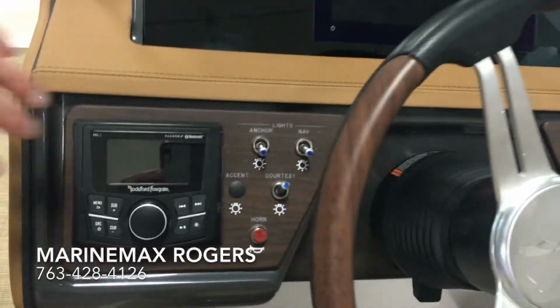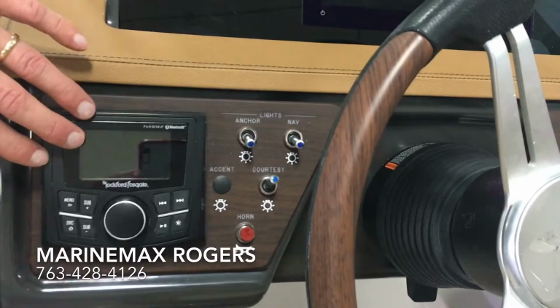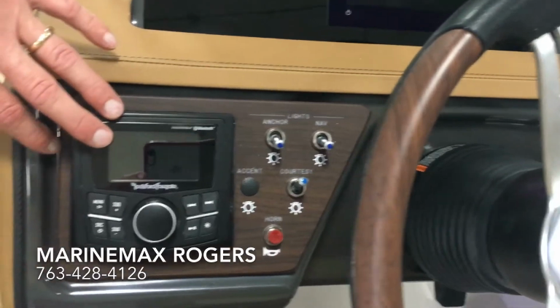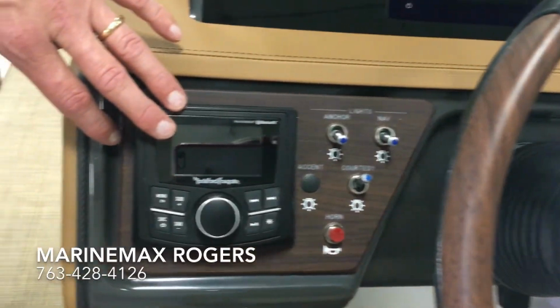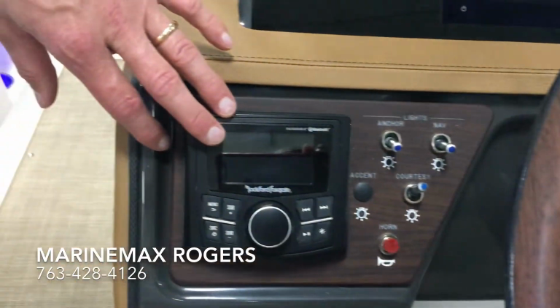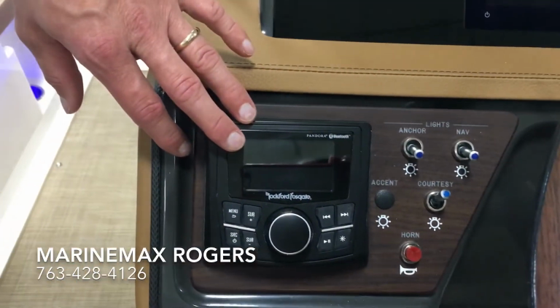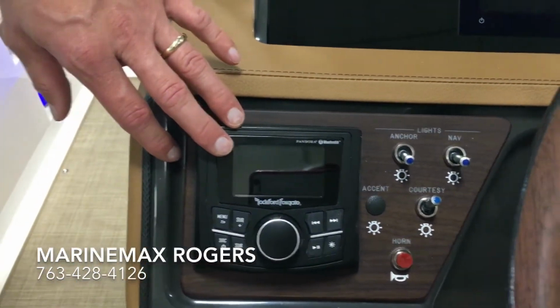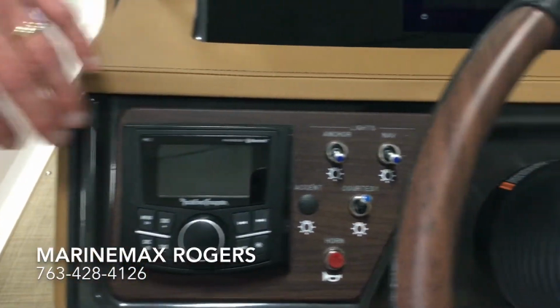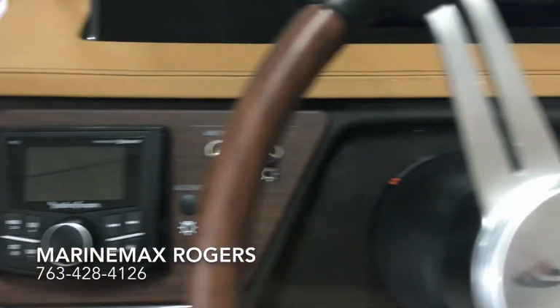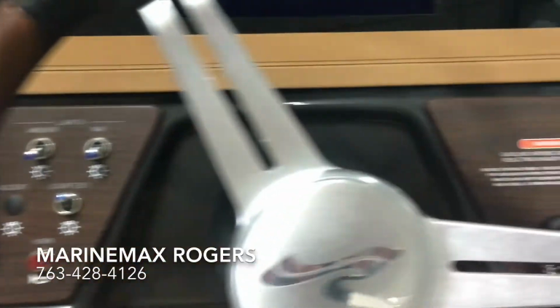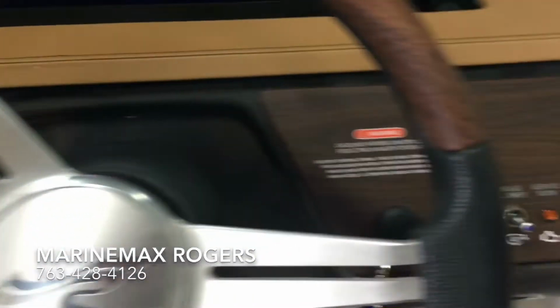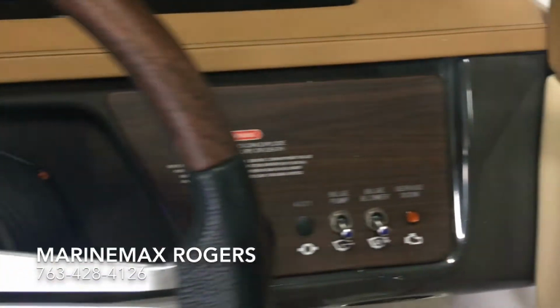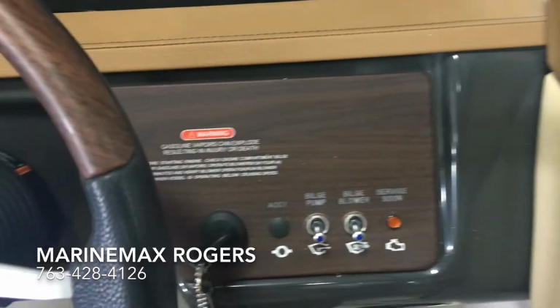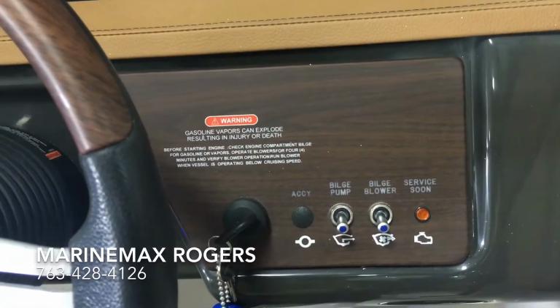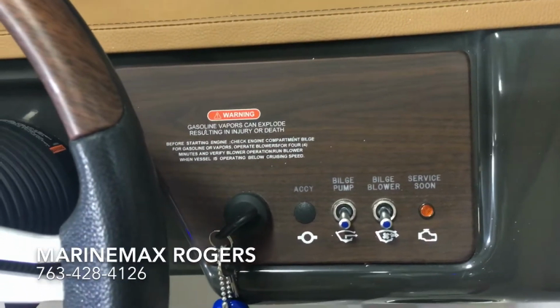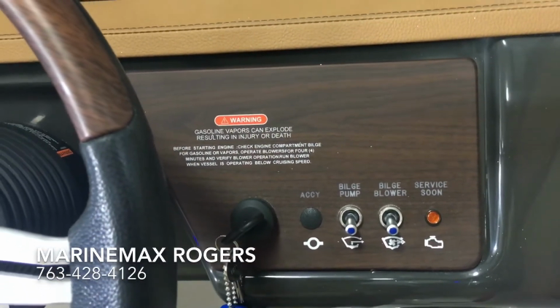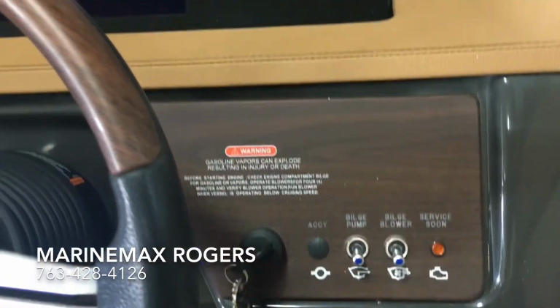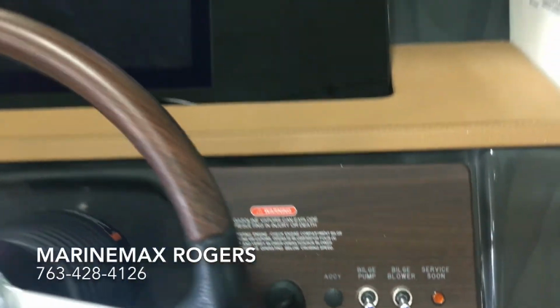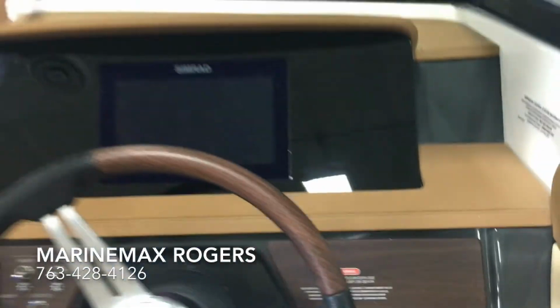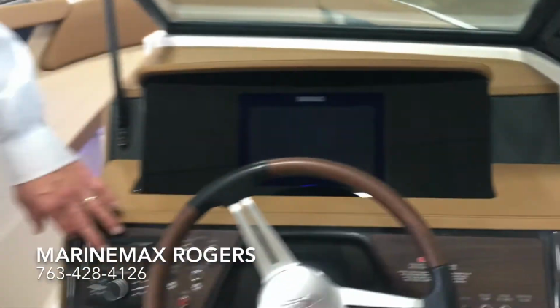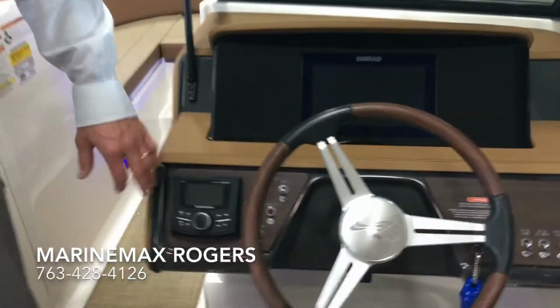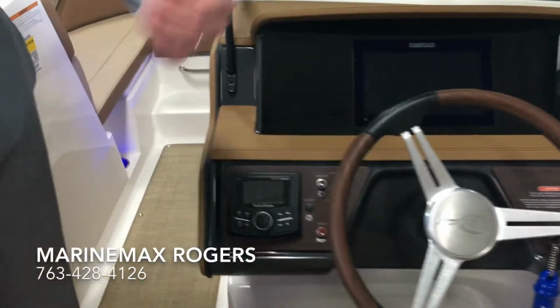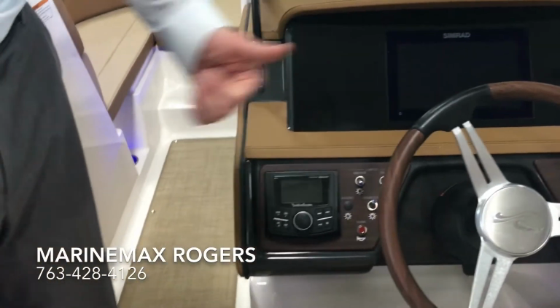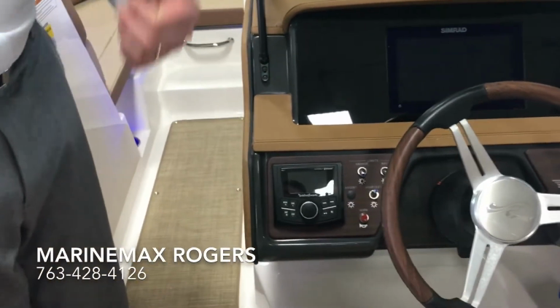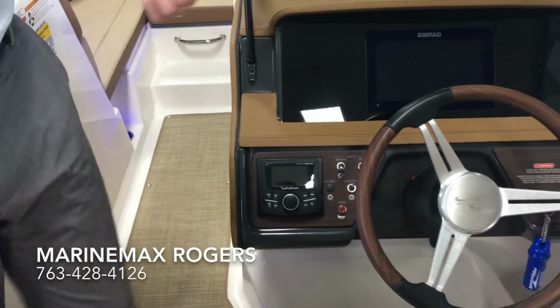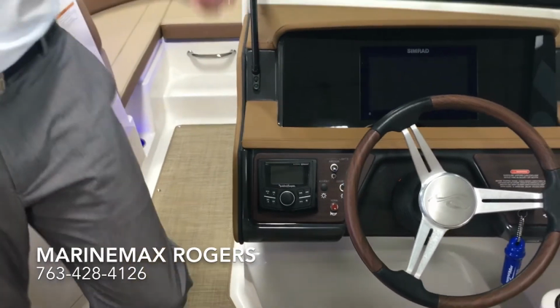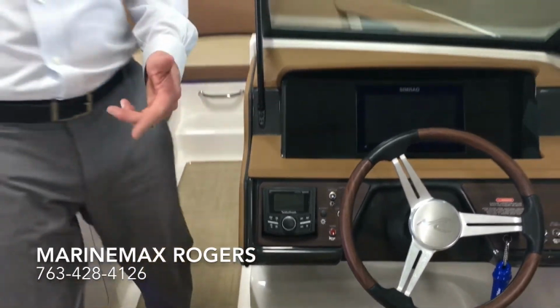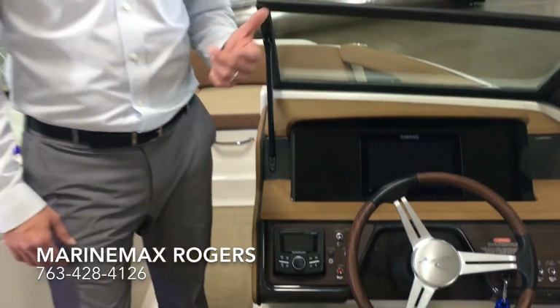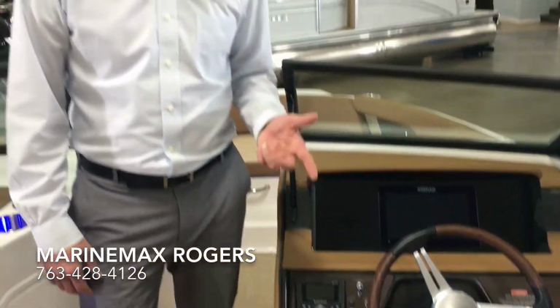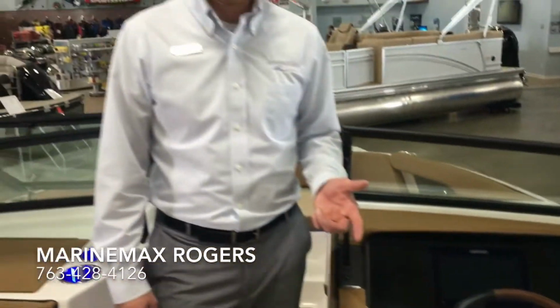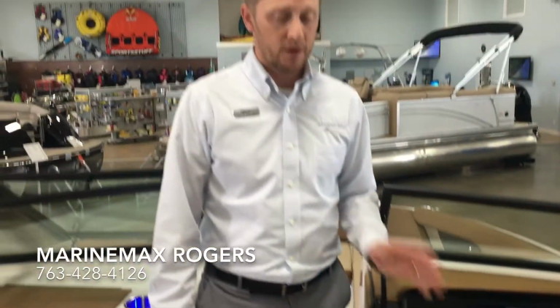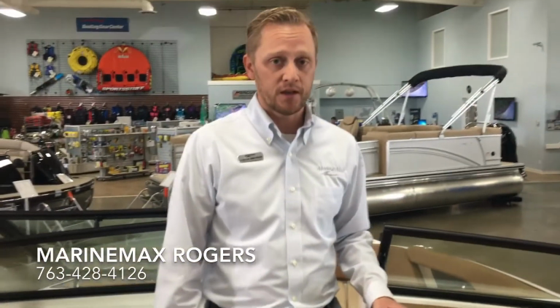We do have the Rockford Fosgate system. This boat is equipped with four standard Rockford Fosgate speakers. We've got Bluetooth, USB, auxiliary port — everything you need.